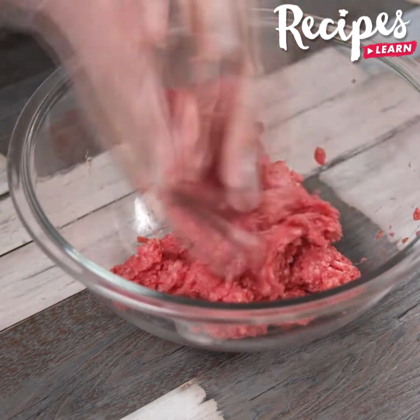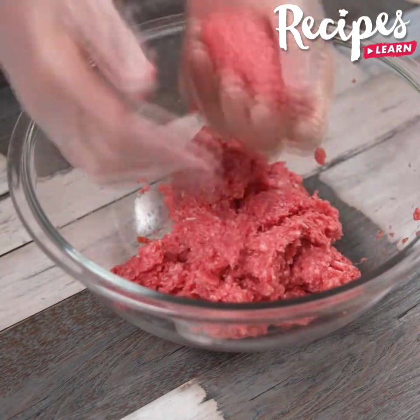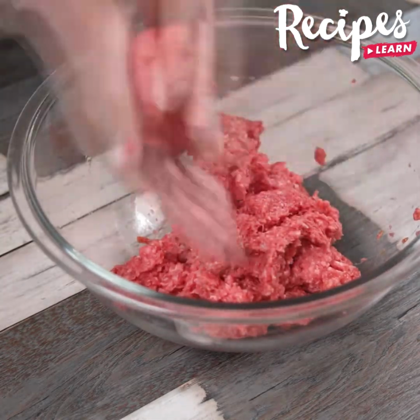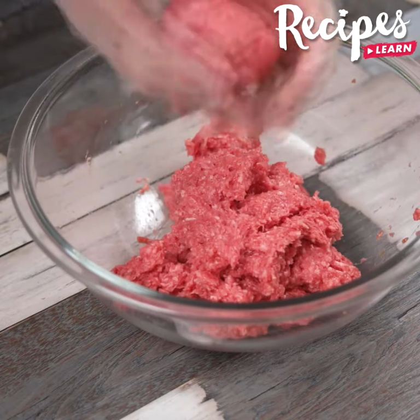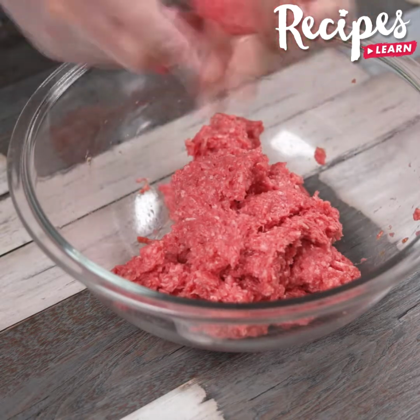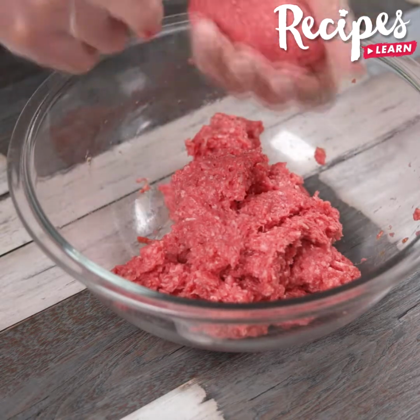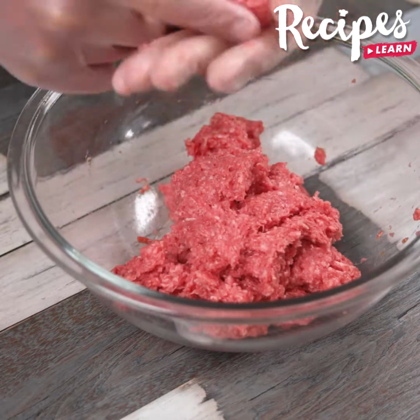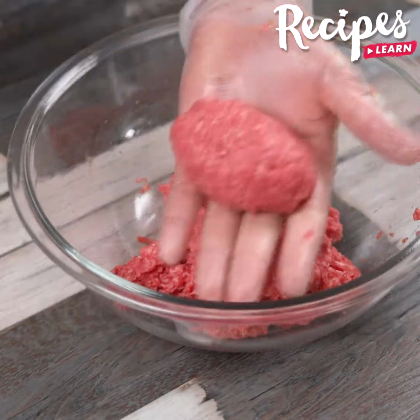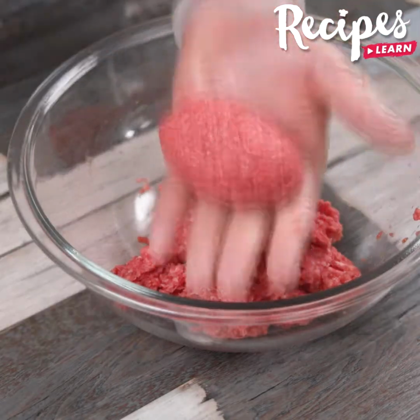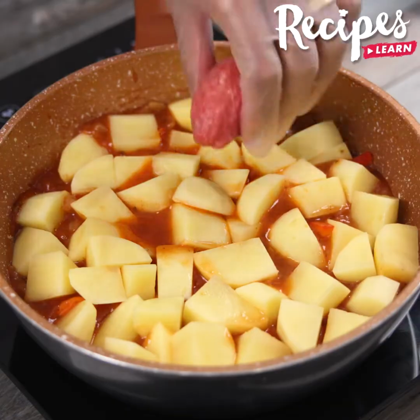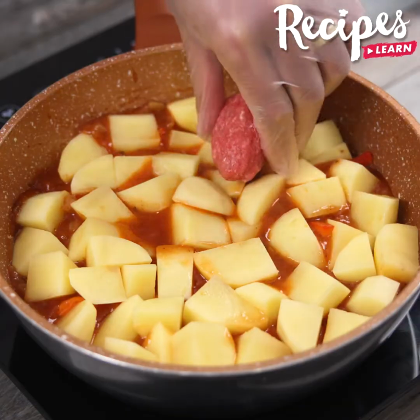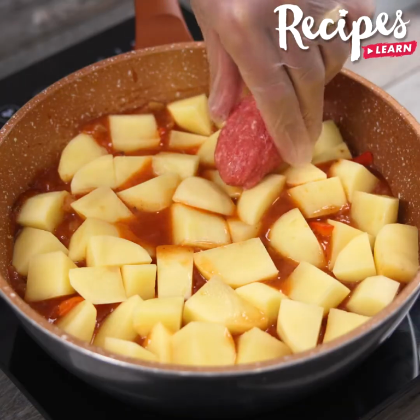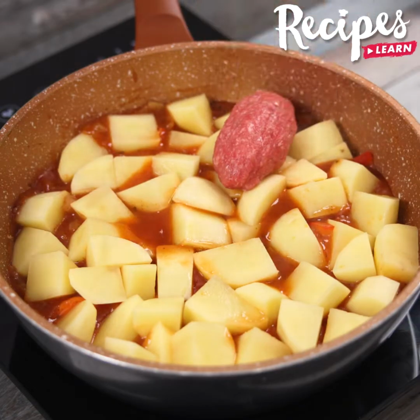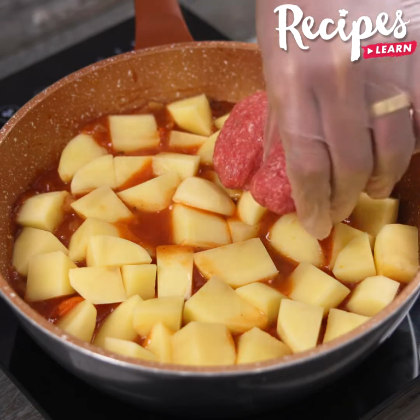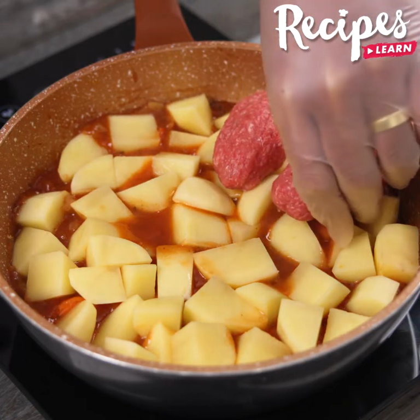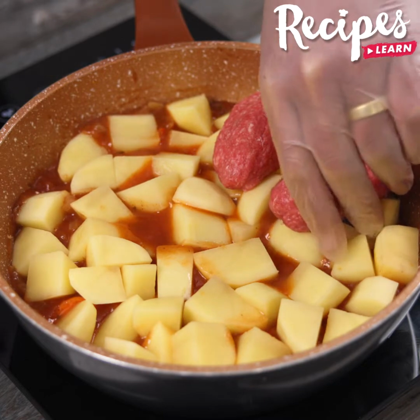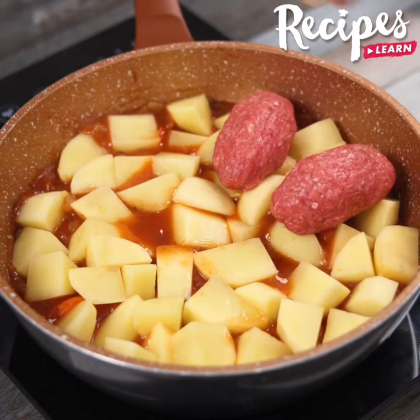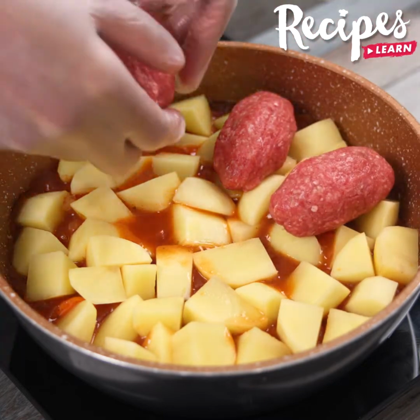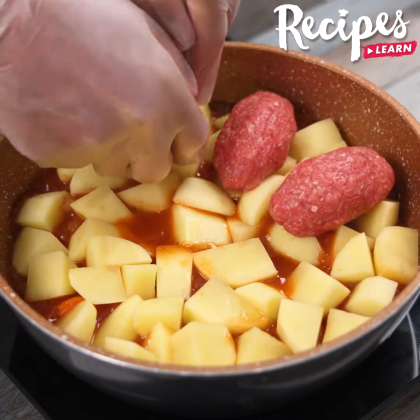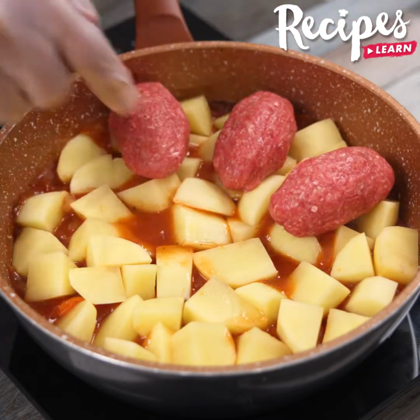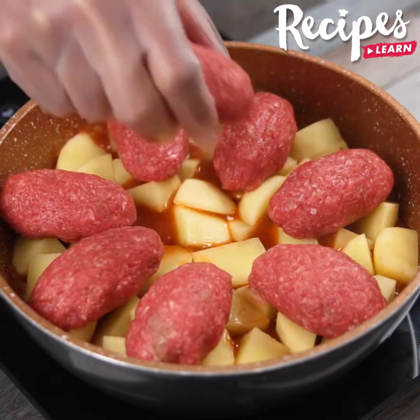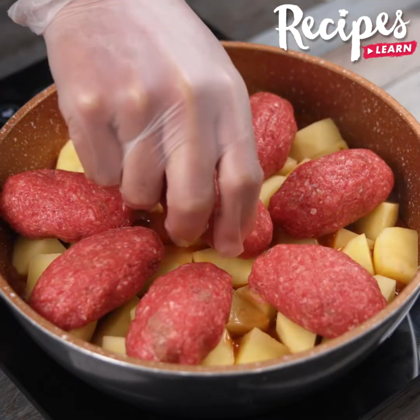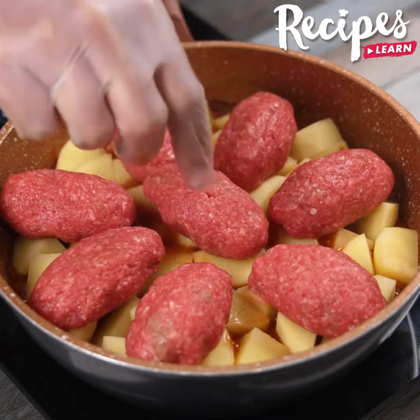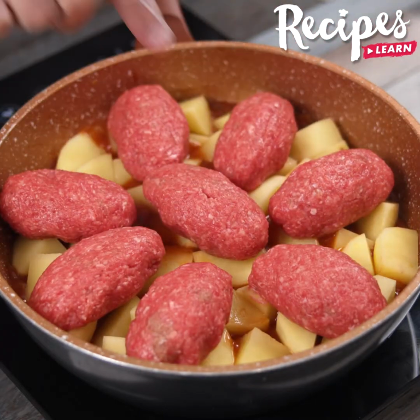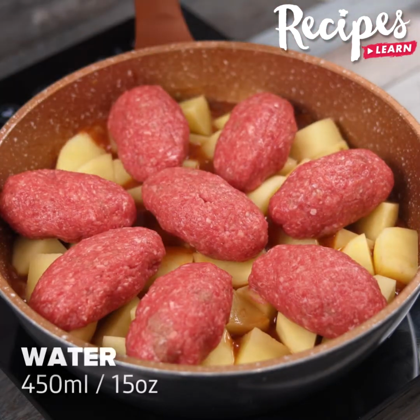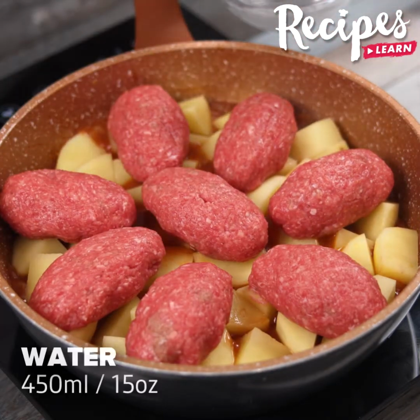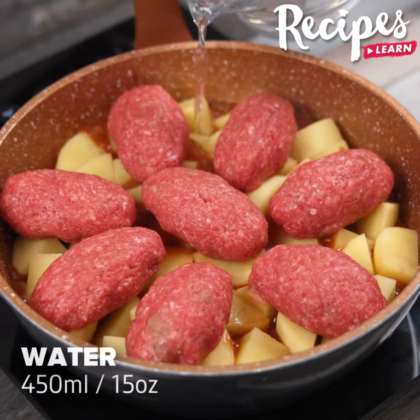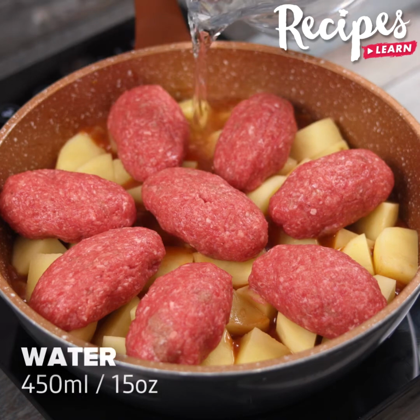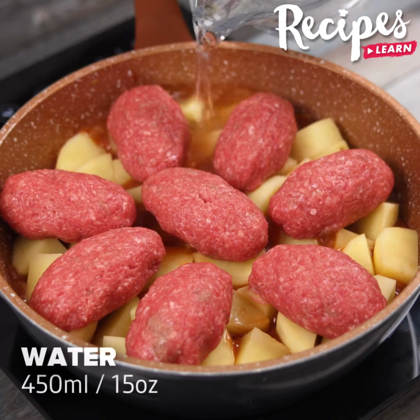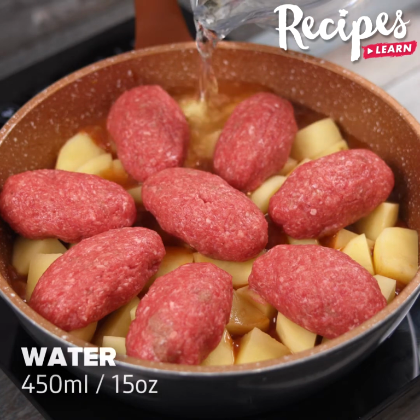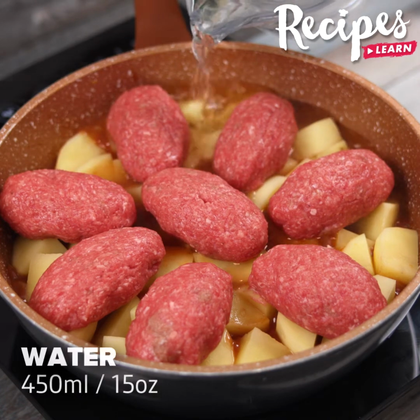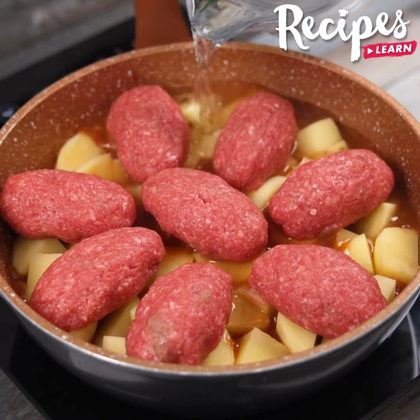After mixing them well, roll the mixture into shape and add the meatballs to the pan. Then add 450 milliliters of warm water or chicken stock.